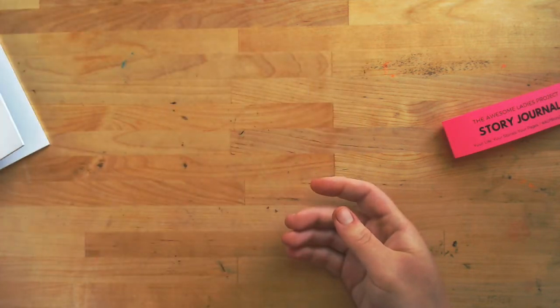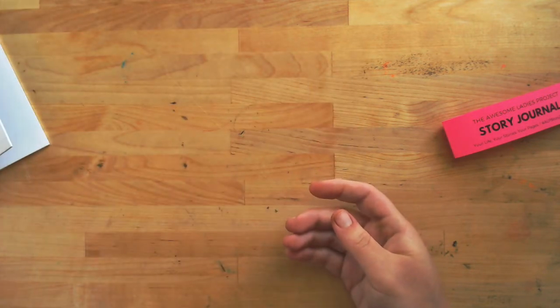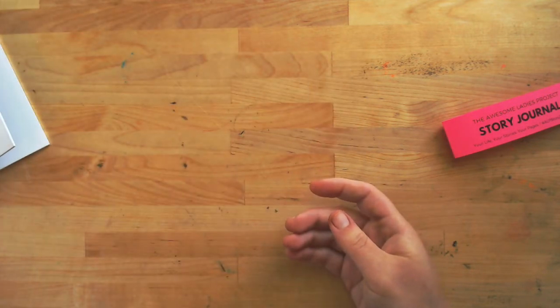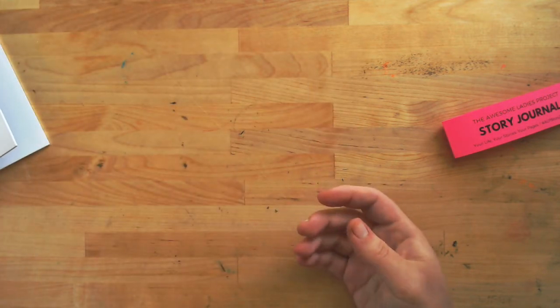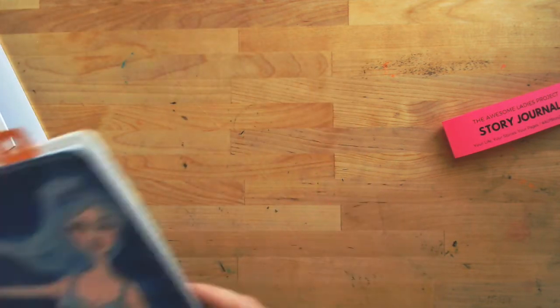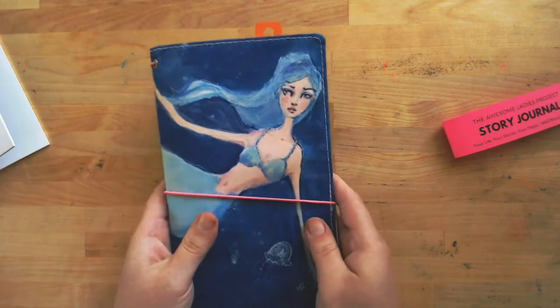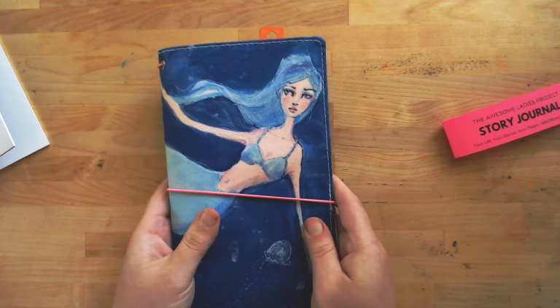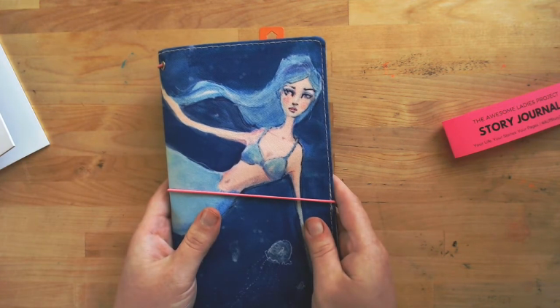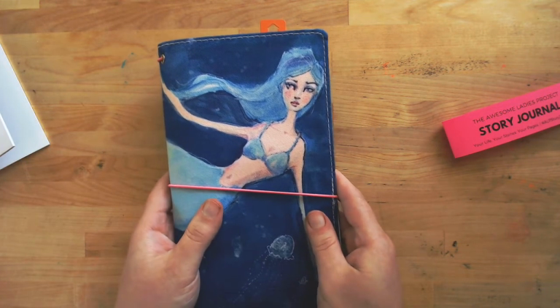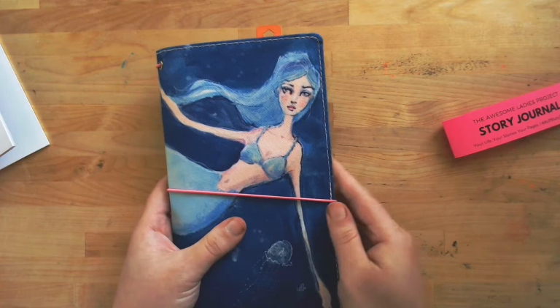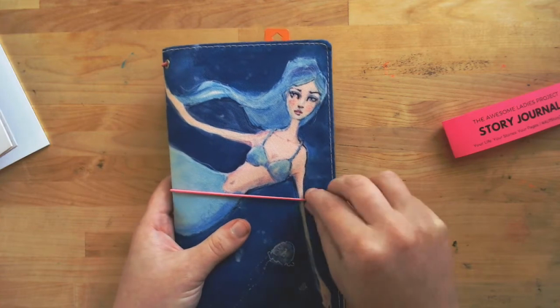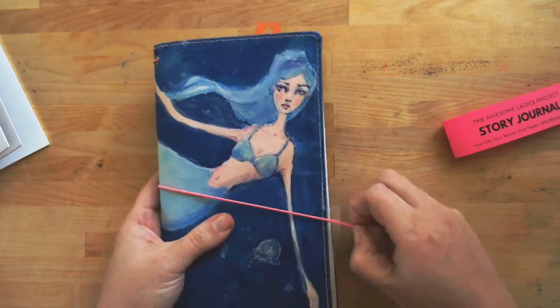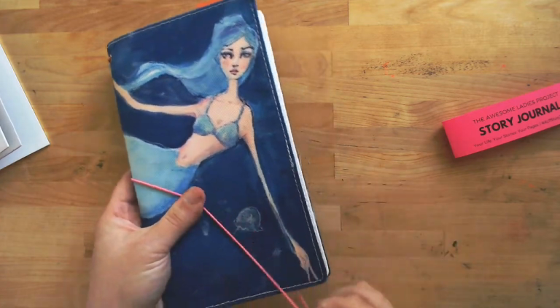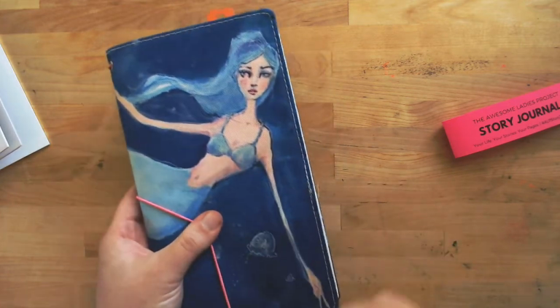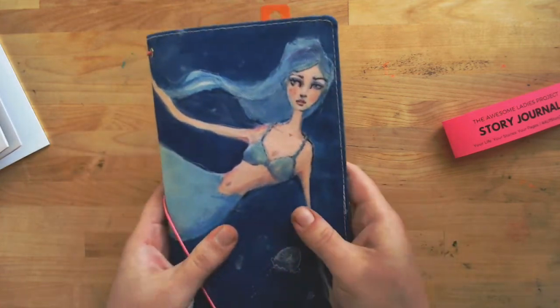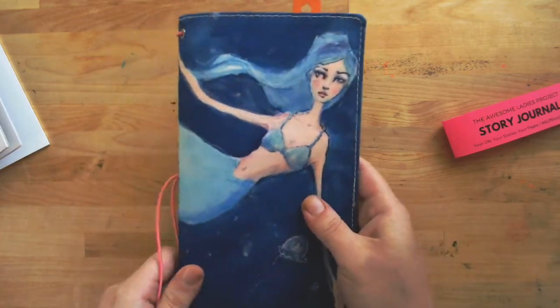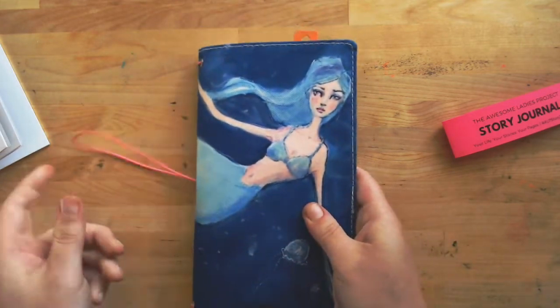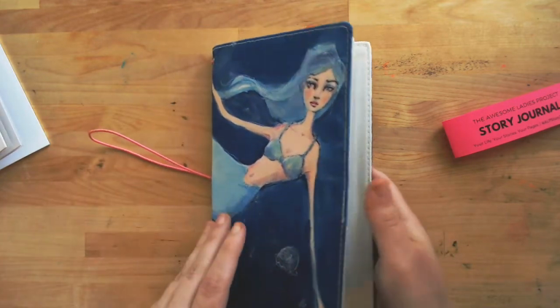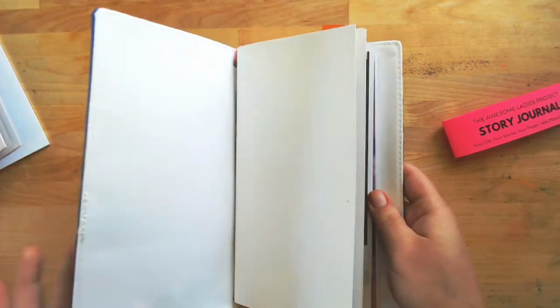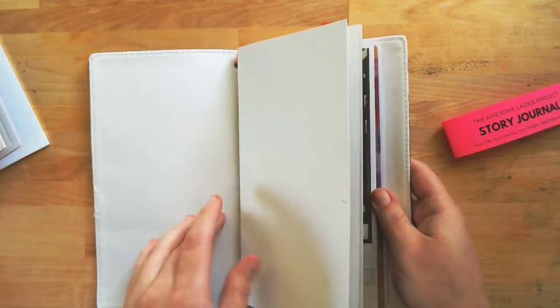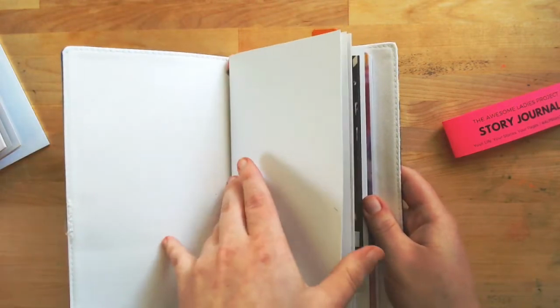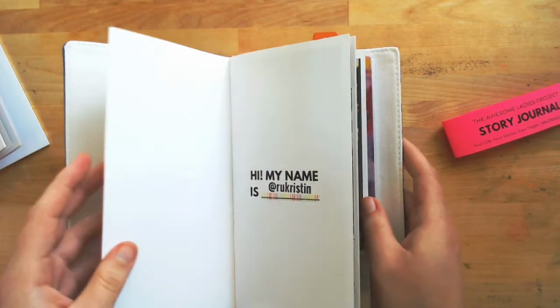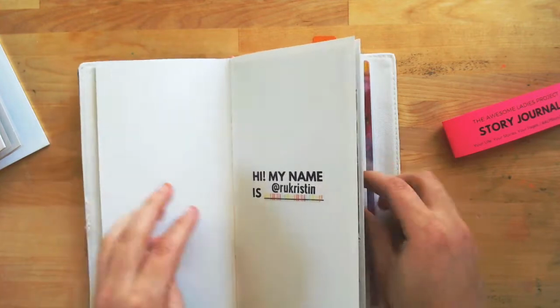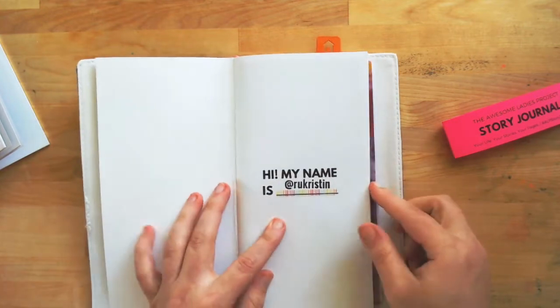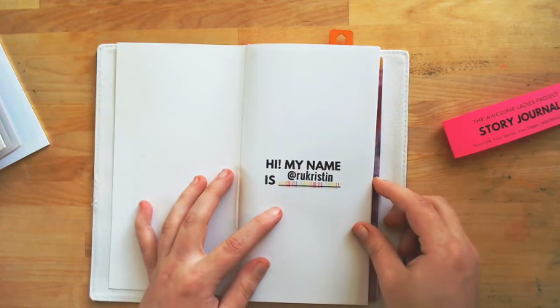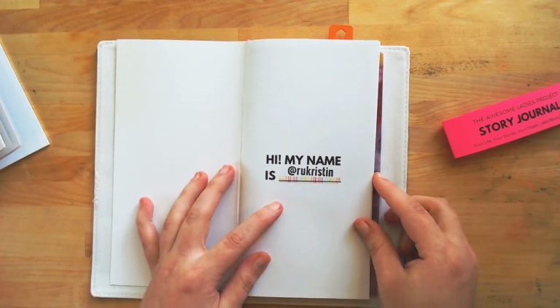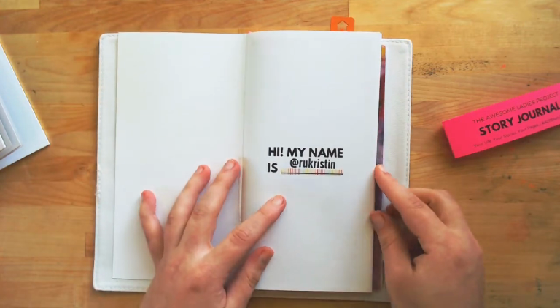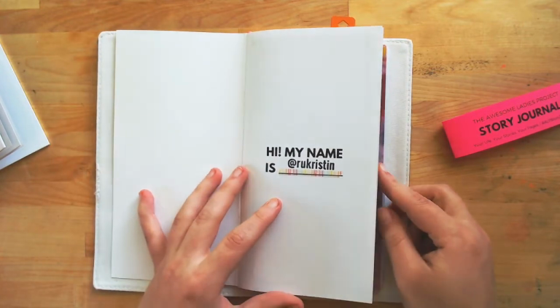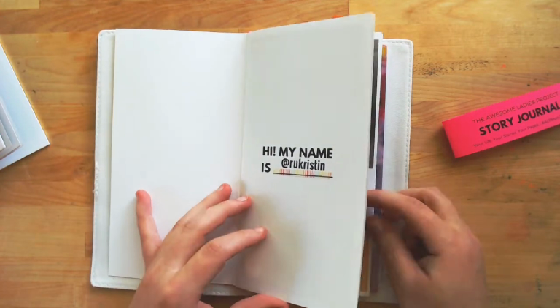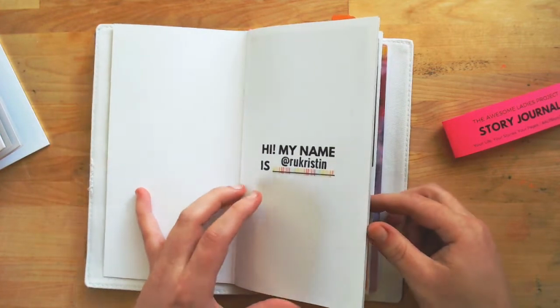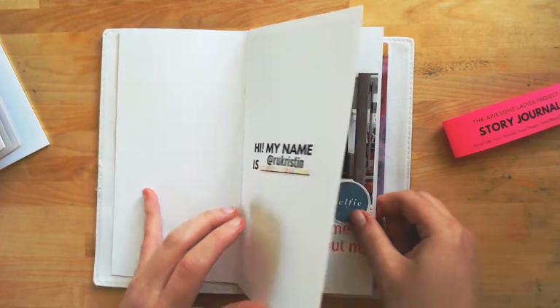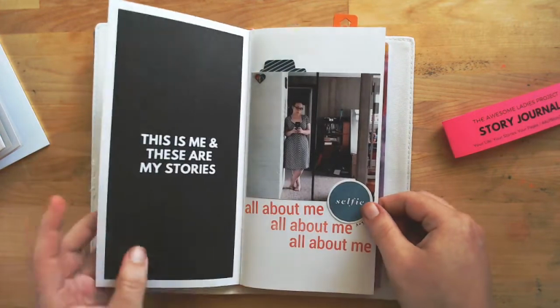These fit perfectly inside of the traveler's notebook folio. This is a Jane Davenport one I have set up. This one is filled out a little bit — there's my name in the front and a couple of pages filled out.